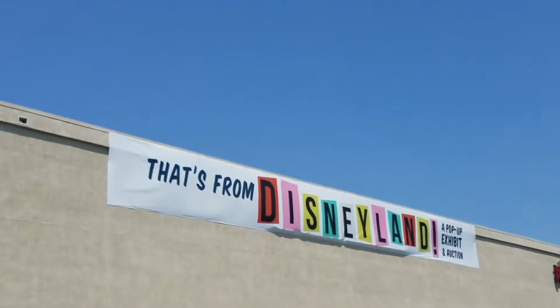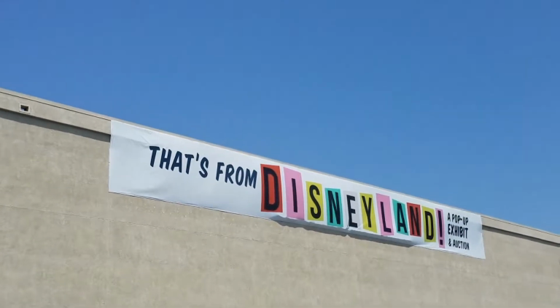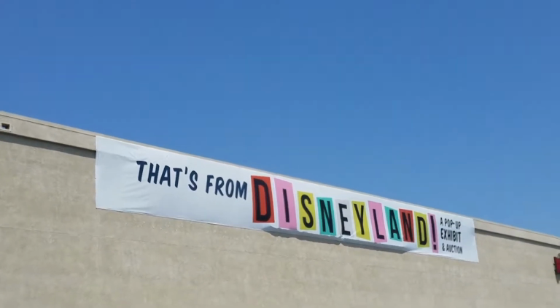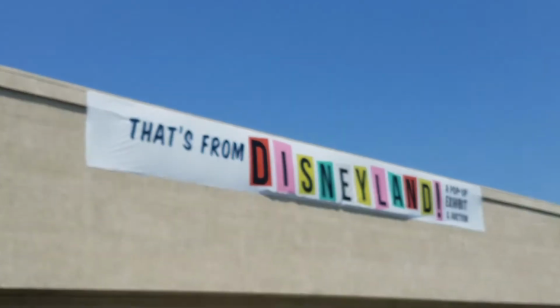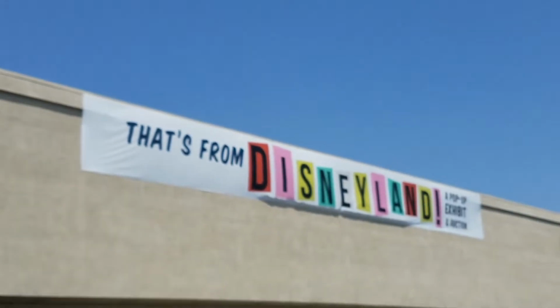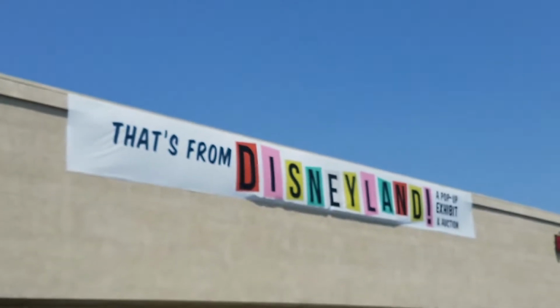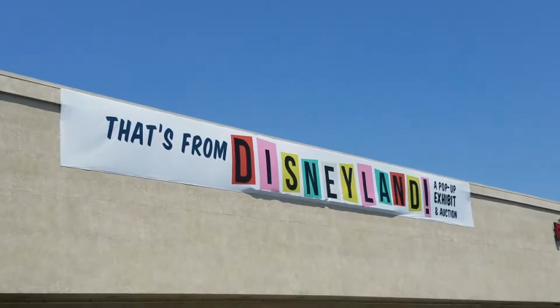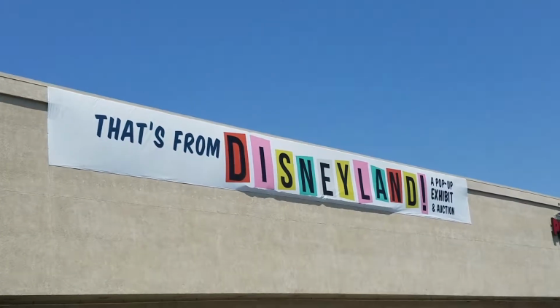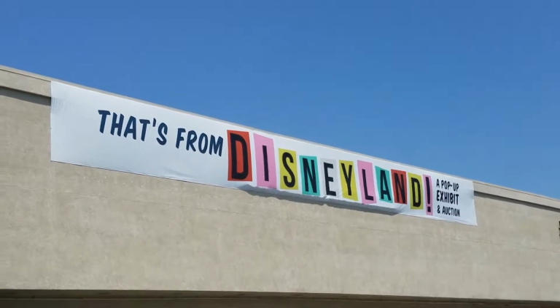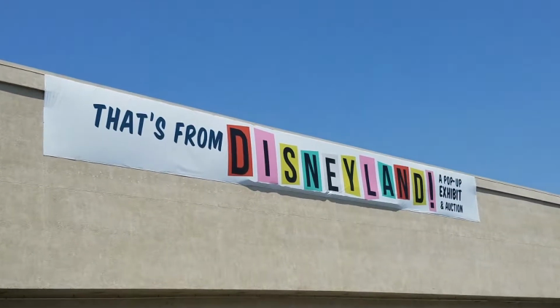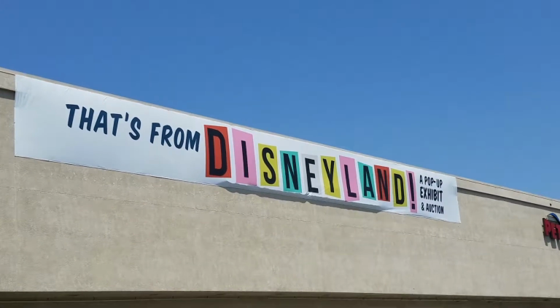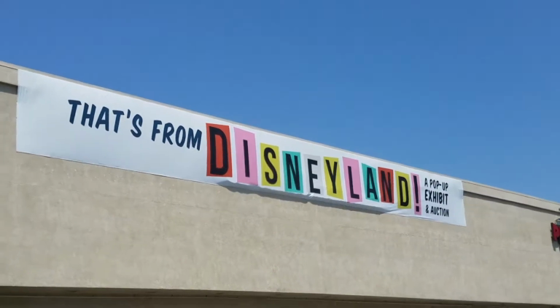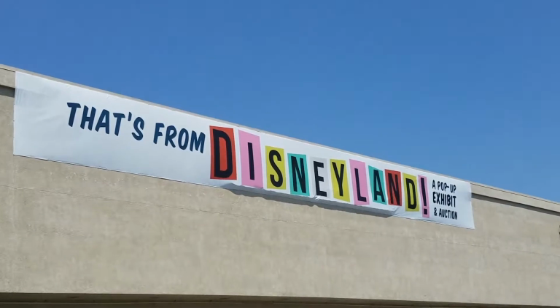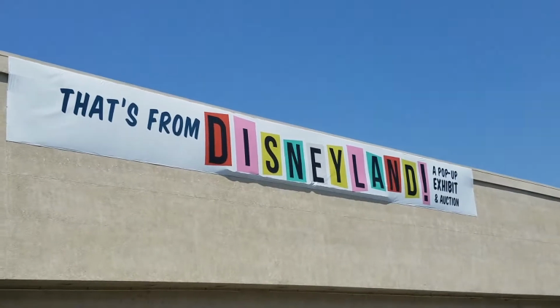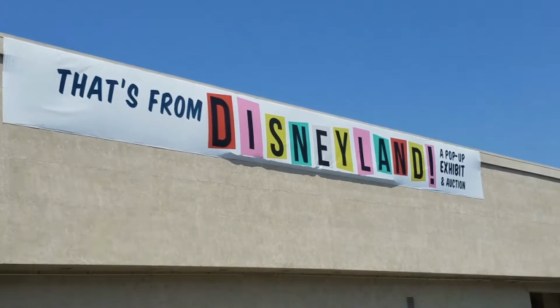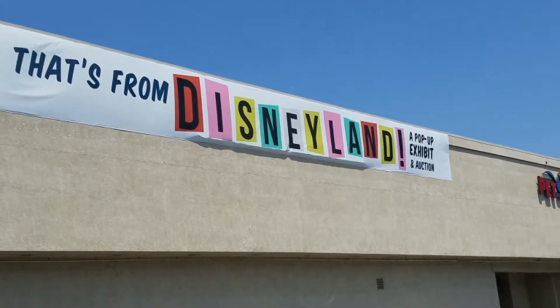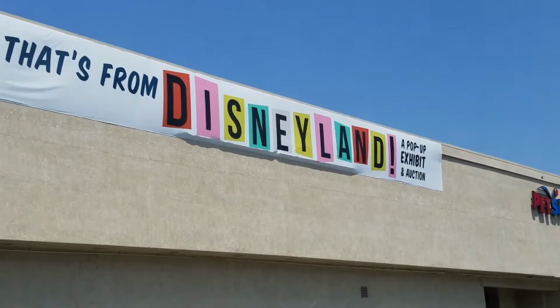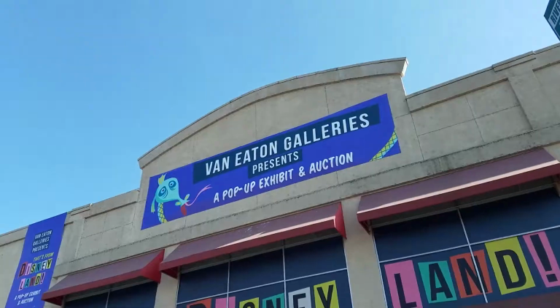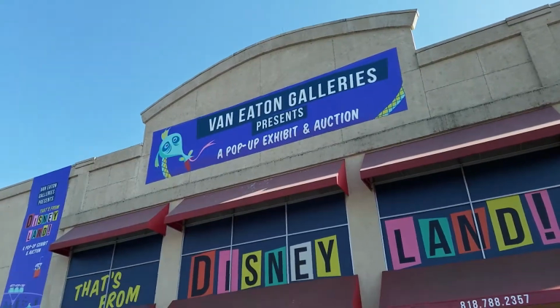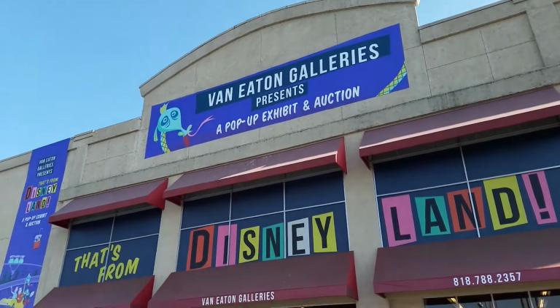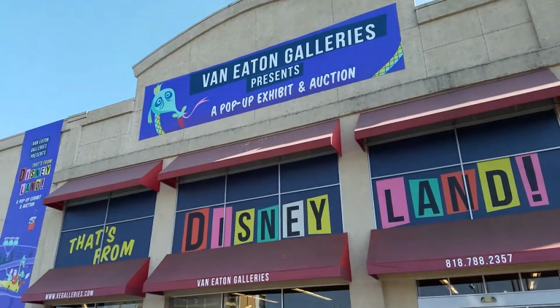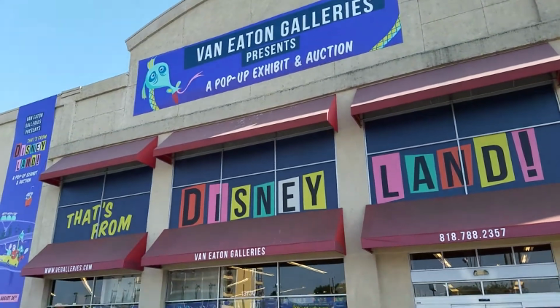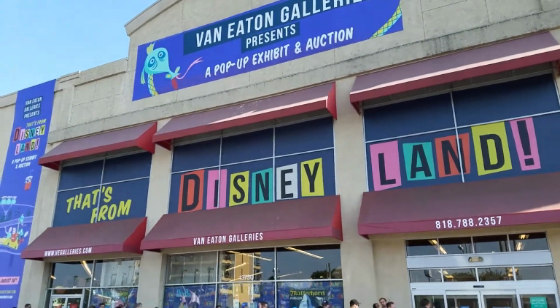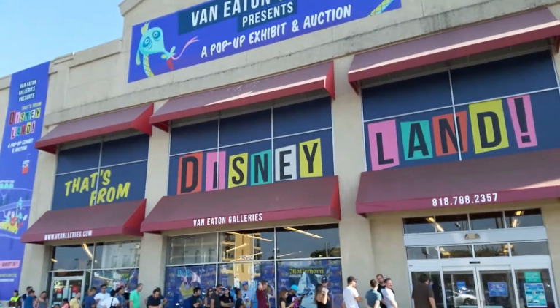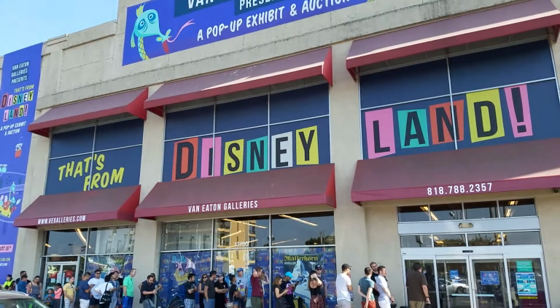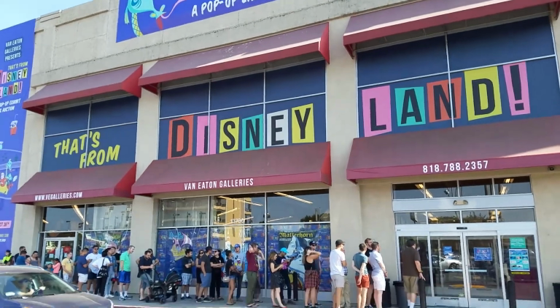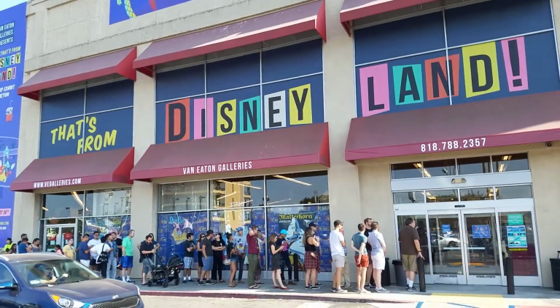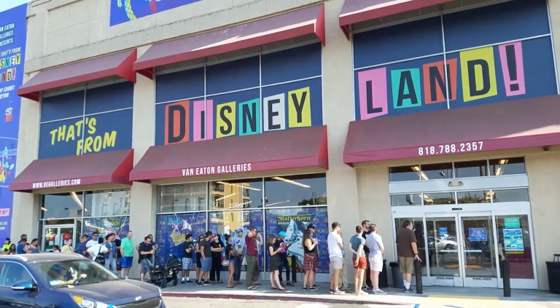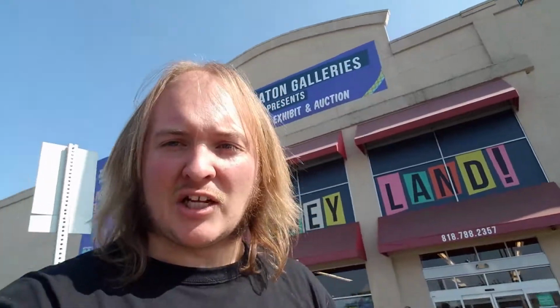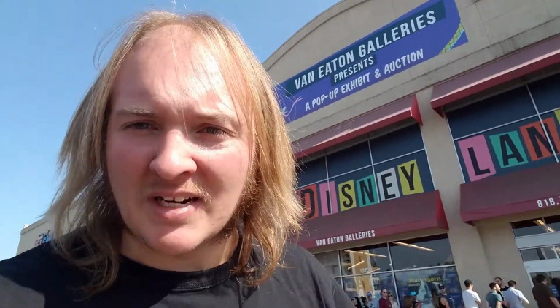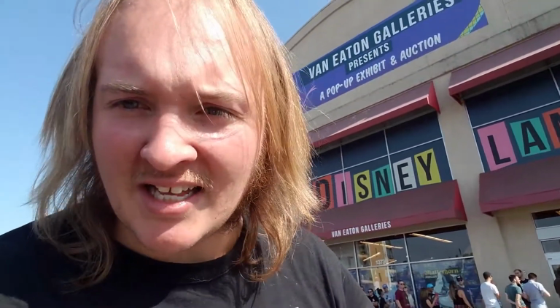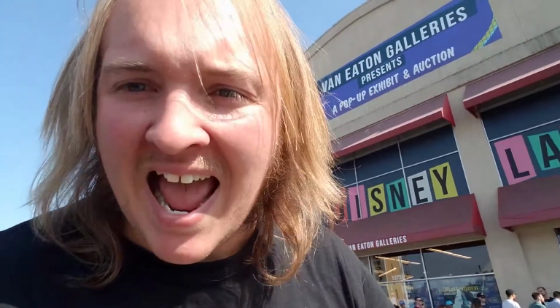Everything about Disneyland that's great in here is covering up another store sign, because that store is one of the victims of the California drought. The wondrous wonders that will be today. Let's go inside the magic!